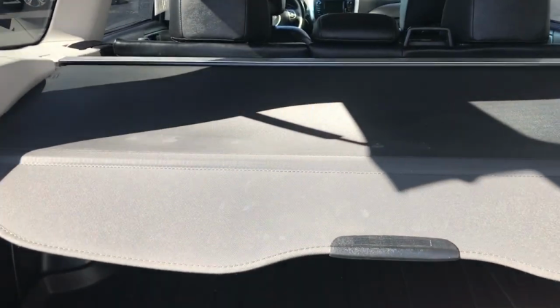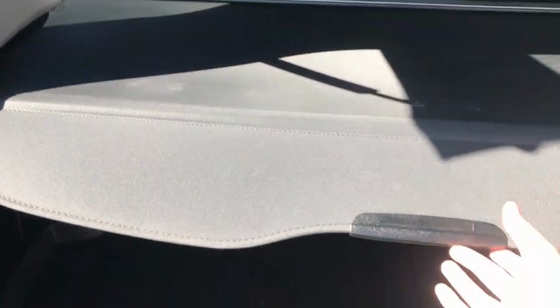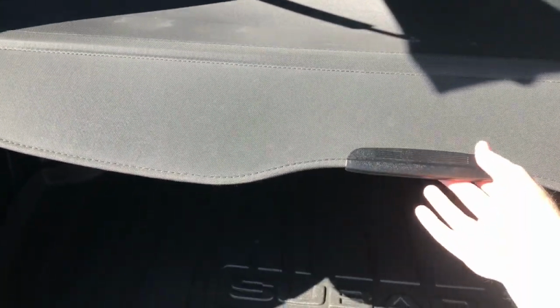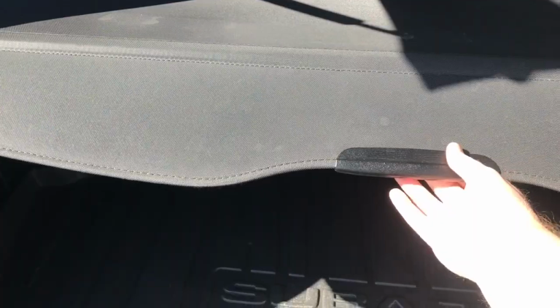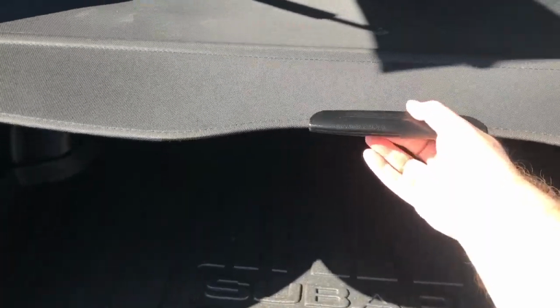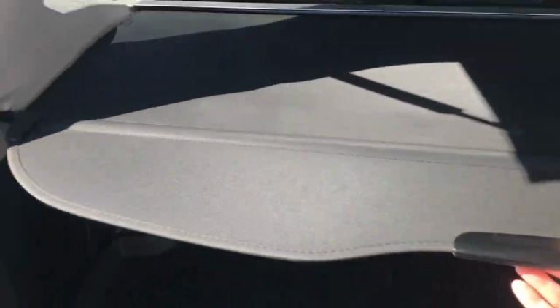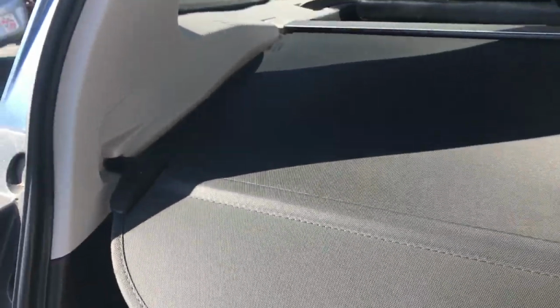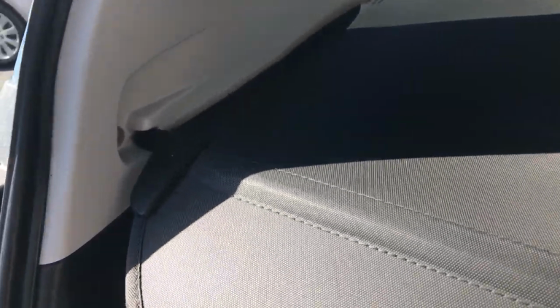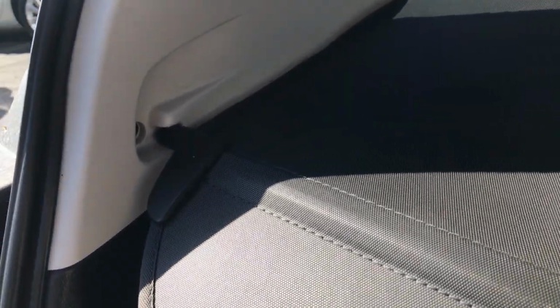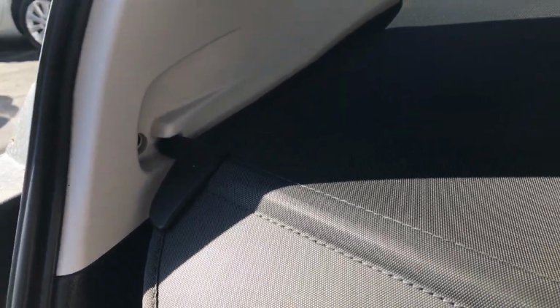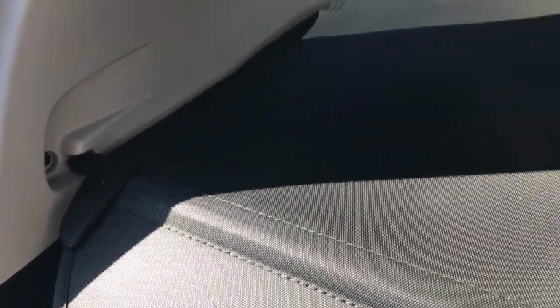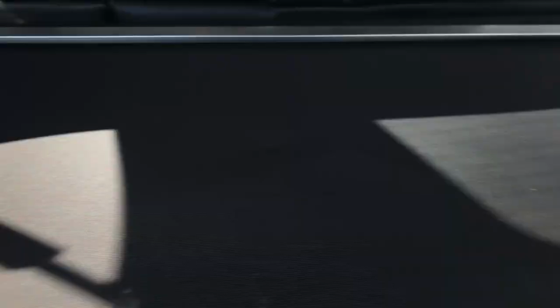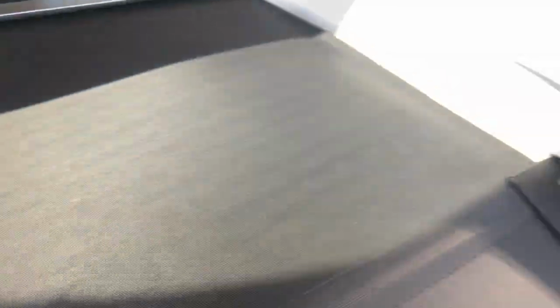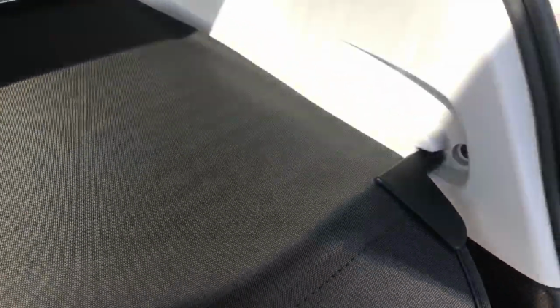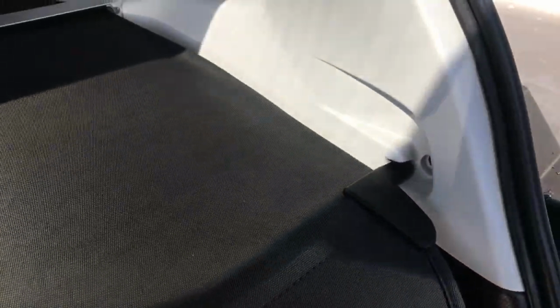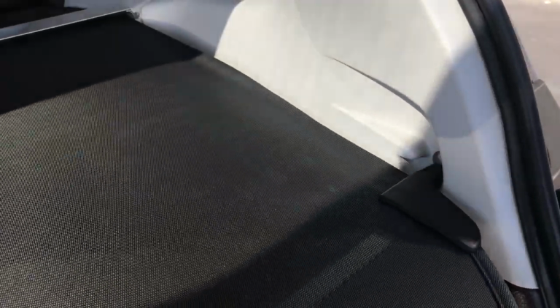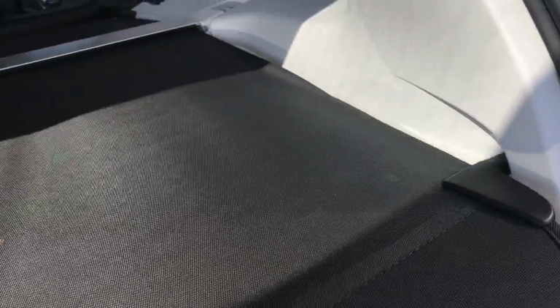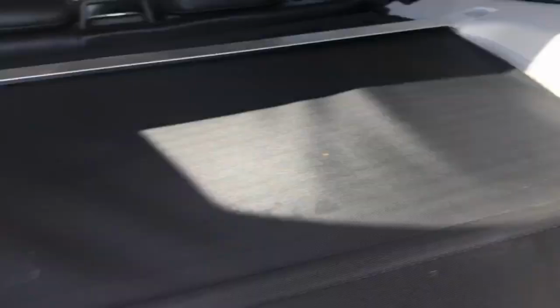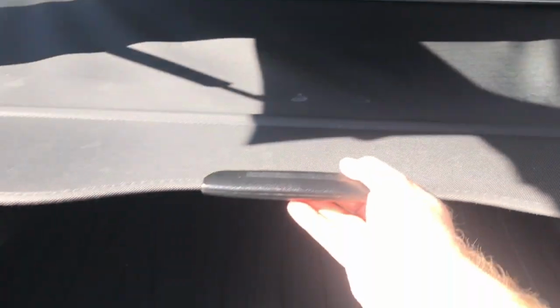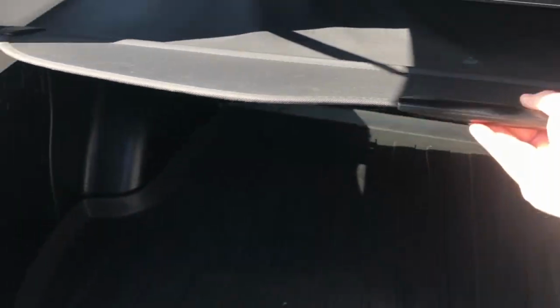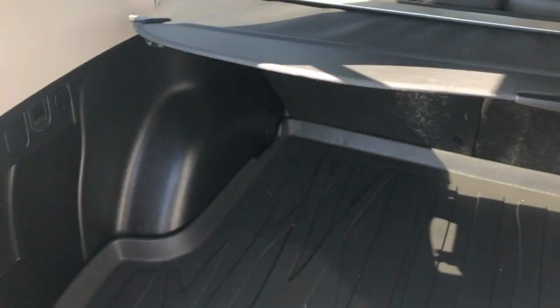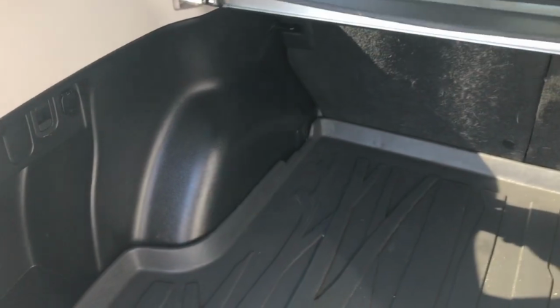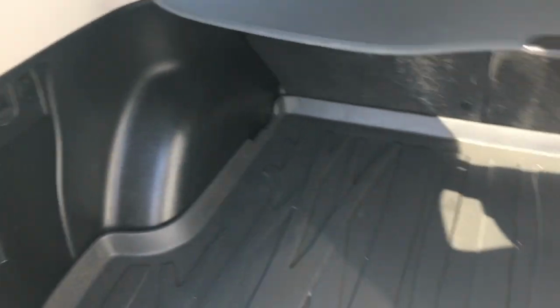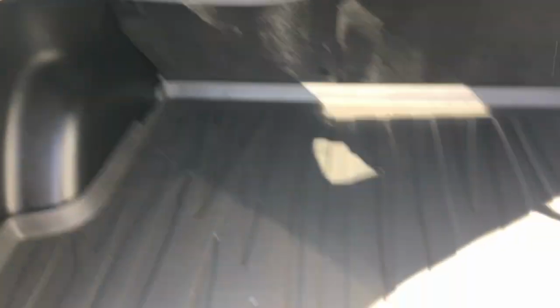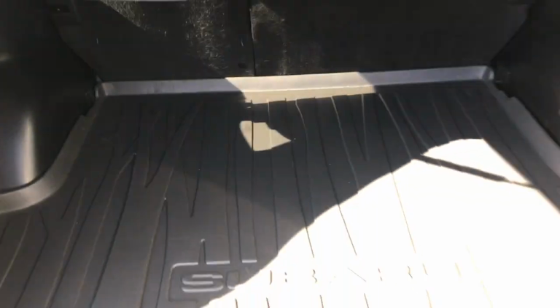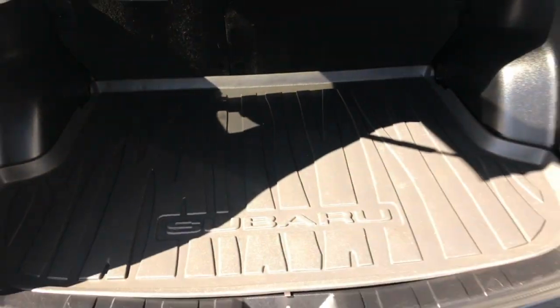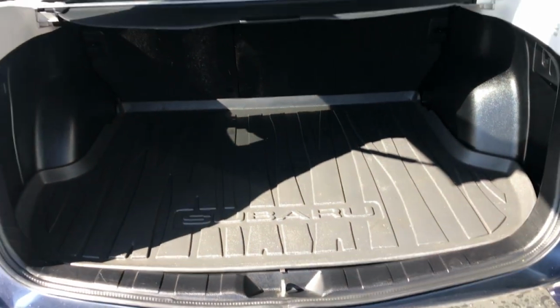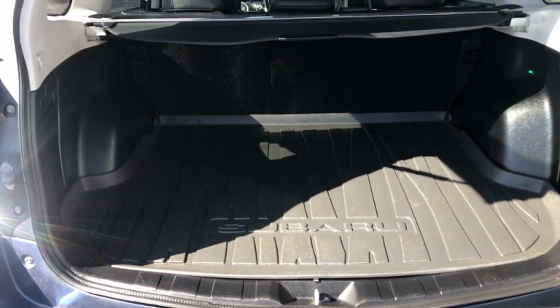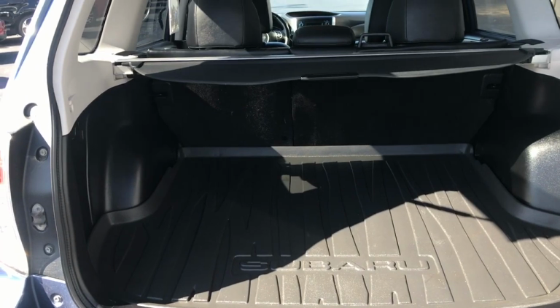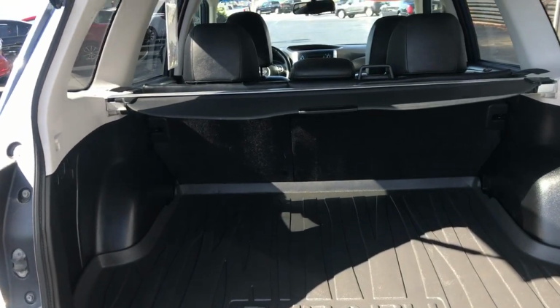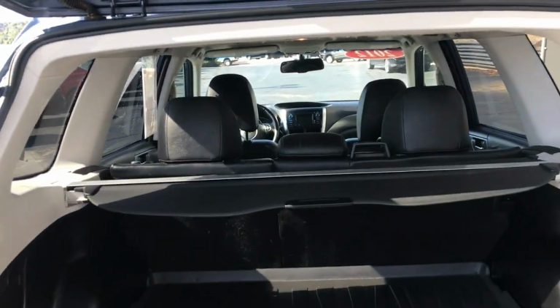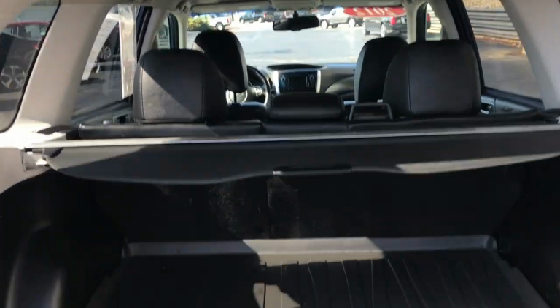One really cool thing about this — if you notice, you've got a slot there, a slot on the other side. Pull this out and this shade will actually go down. Look at all that space that you have back there.